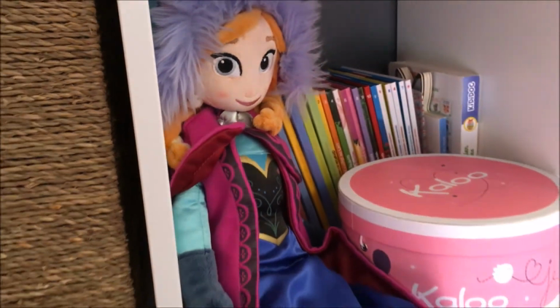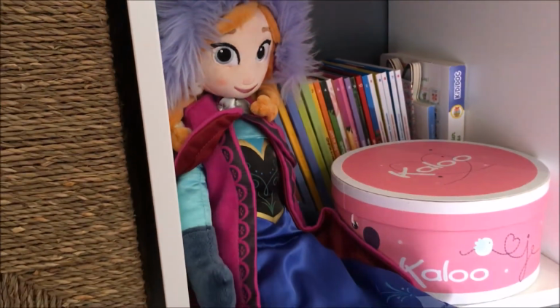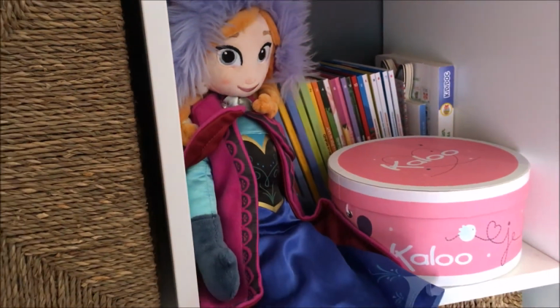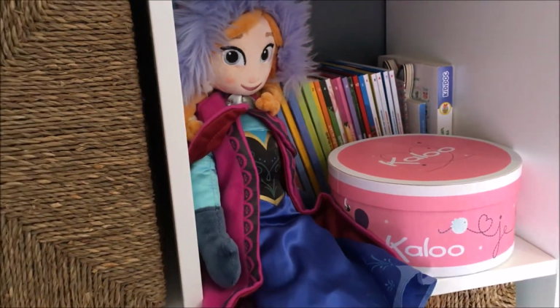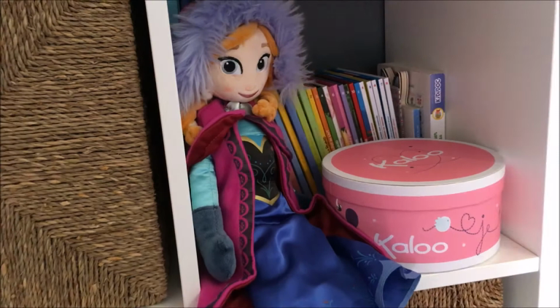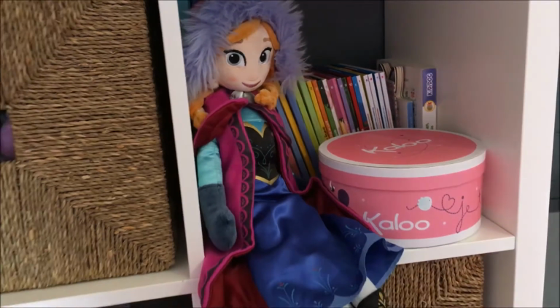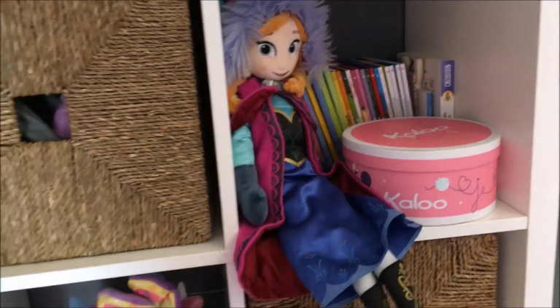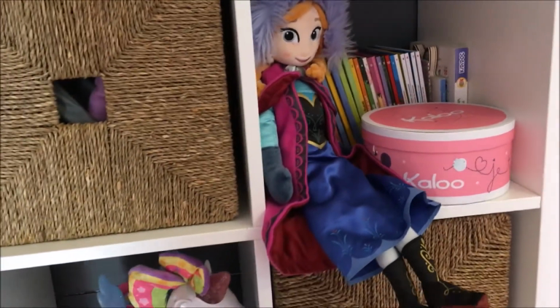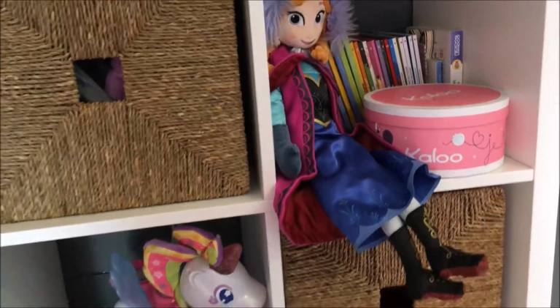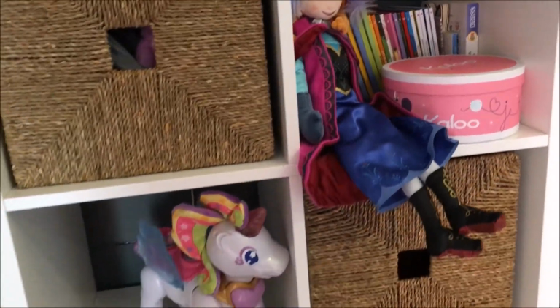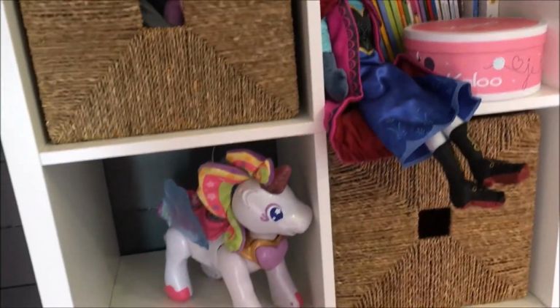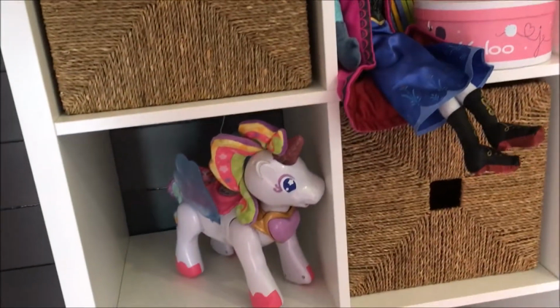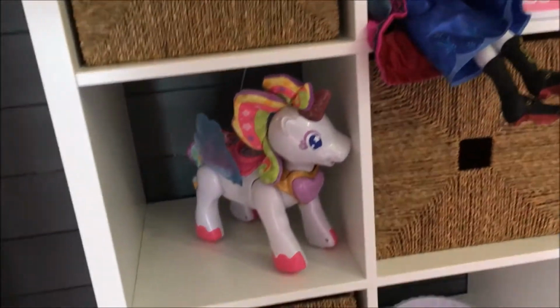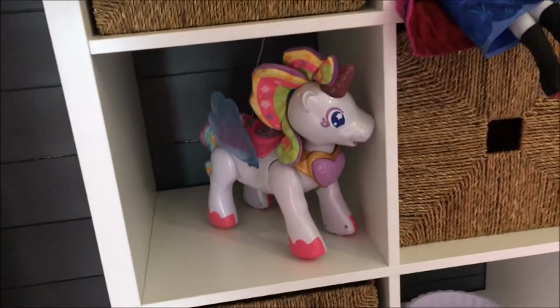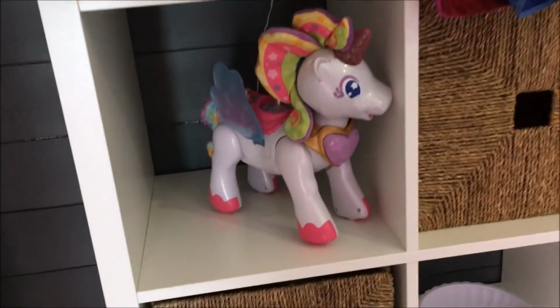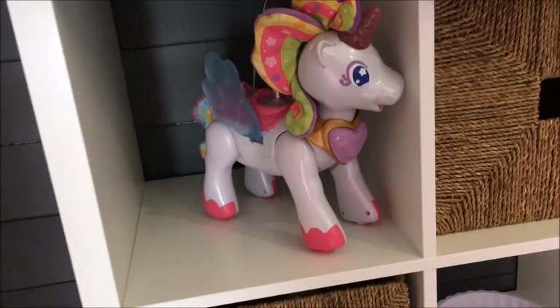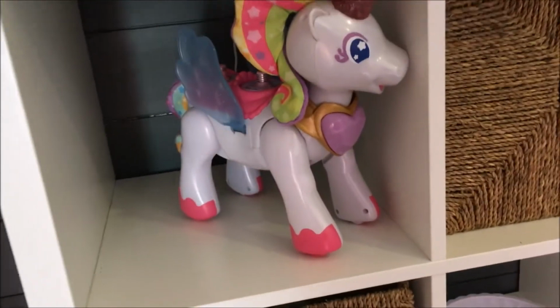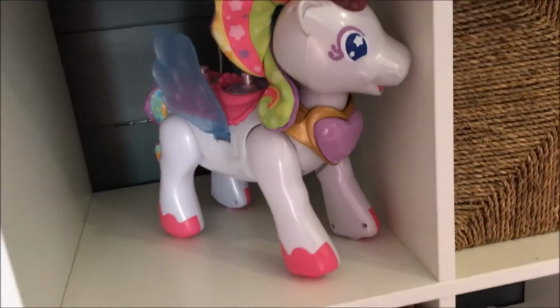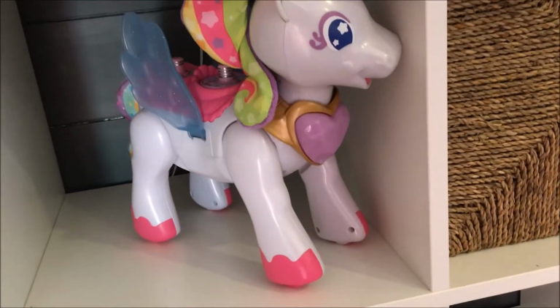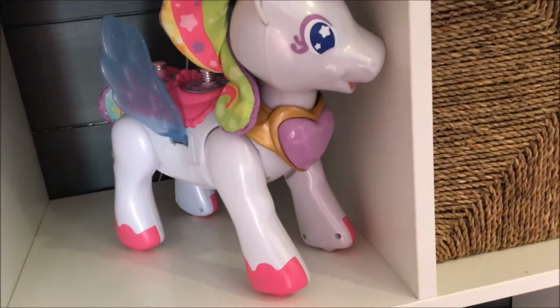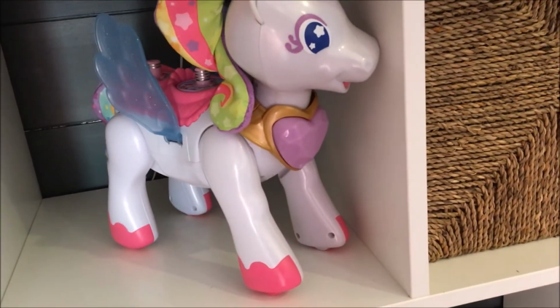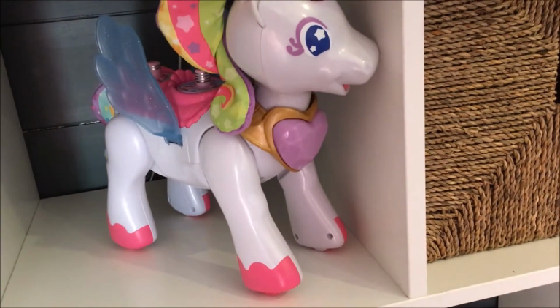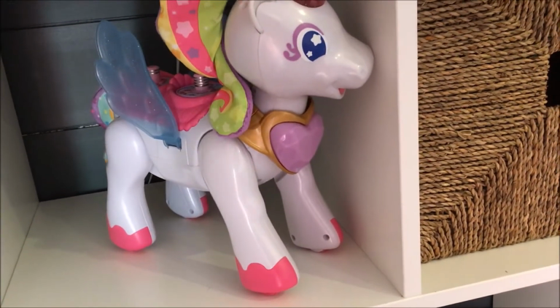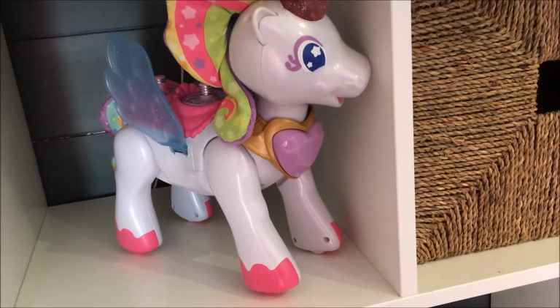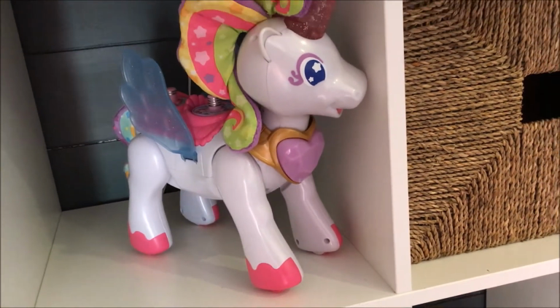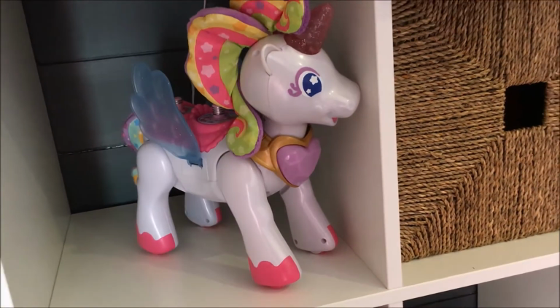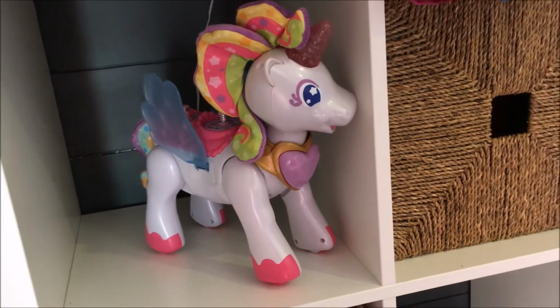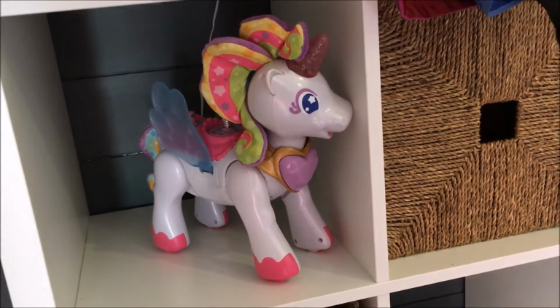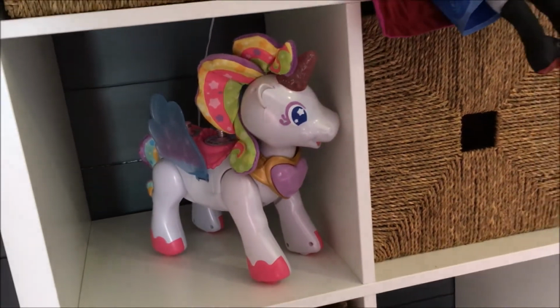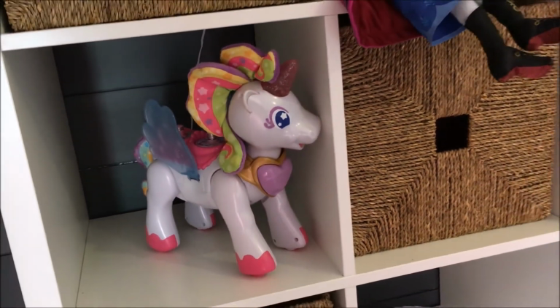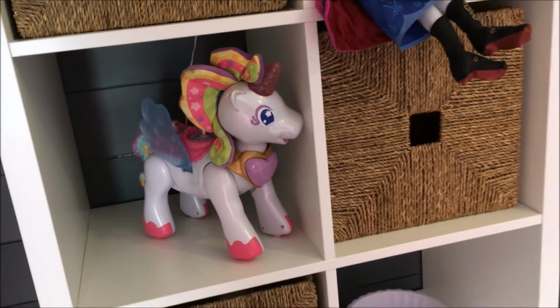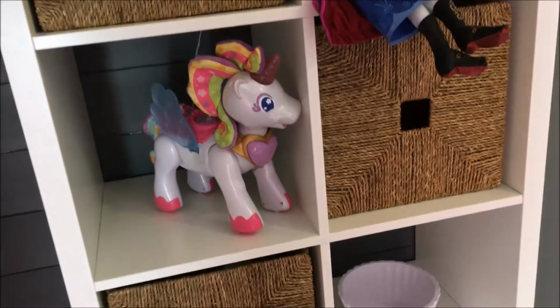Donc la petite poupée Anna — ben oui c'était obligé, celle-ci est jolie. On retrouve la licorne Zali de chez Vtech qui va avec le château, mais la demoiselle en a peur, donc du coup elle reste là en déco pour l'instant.